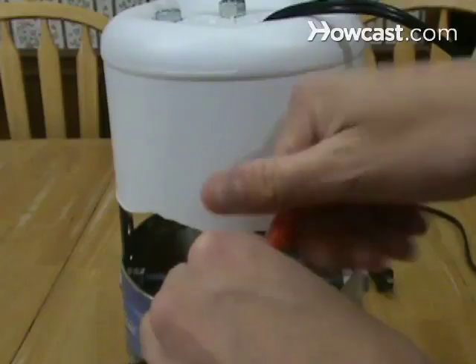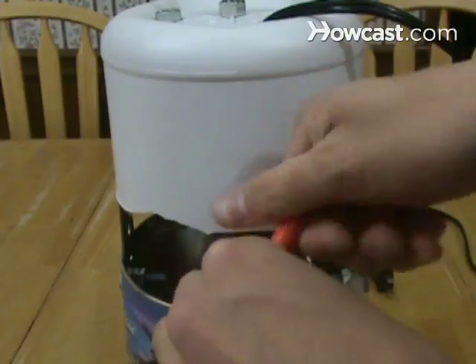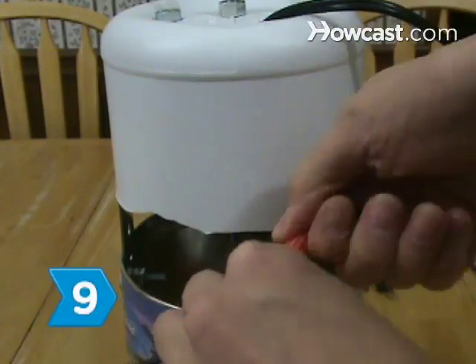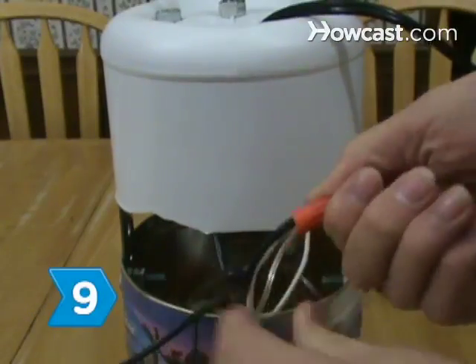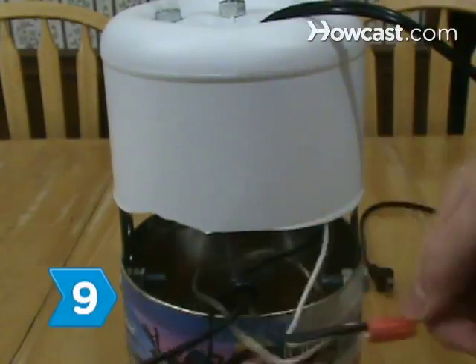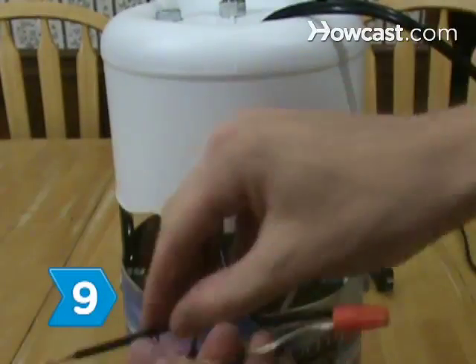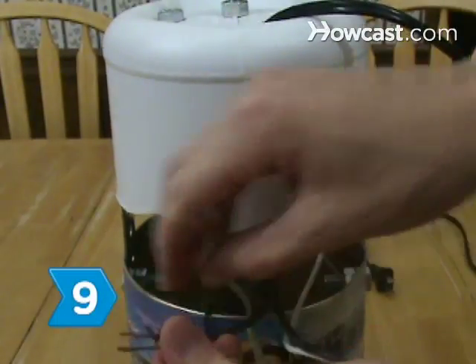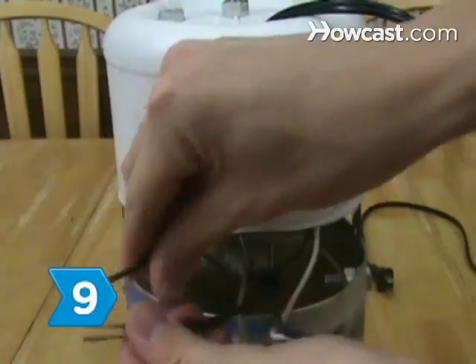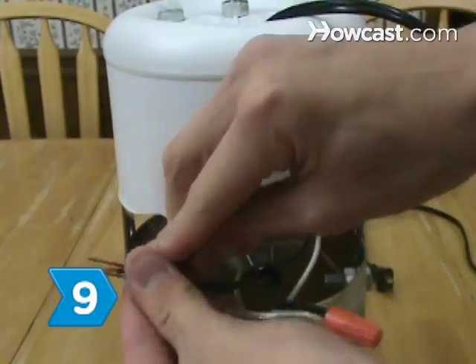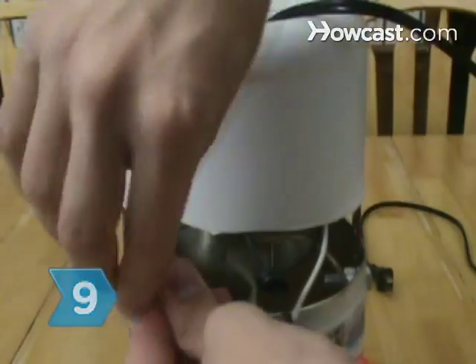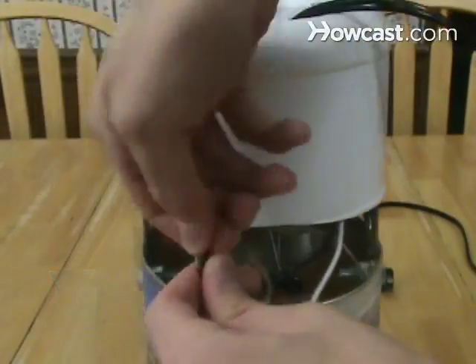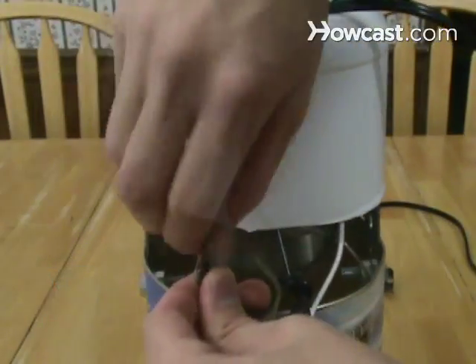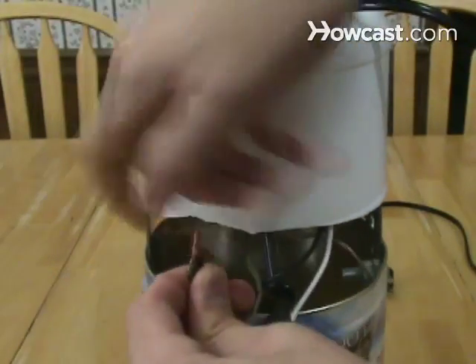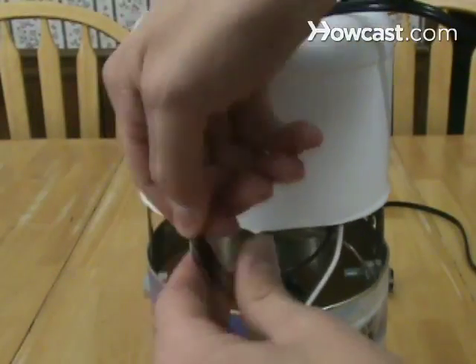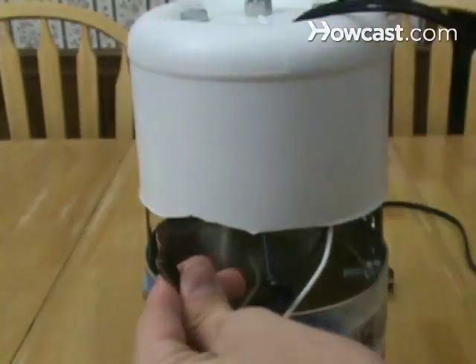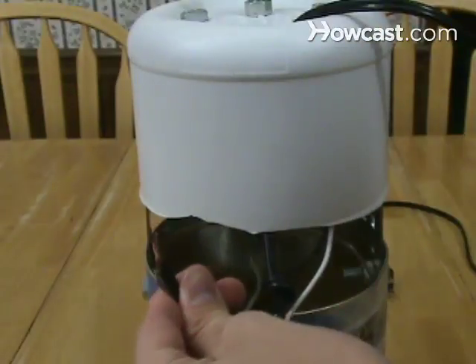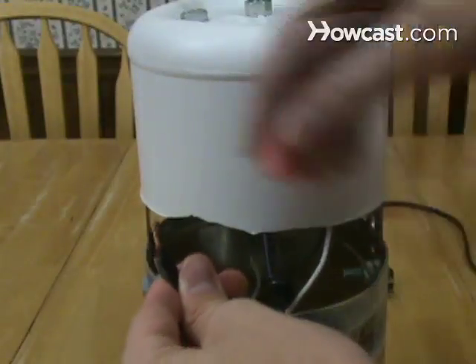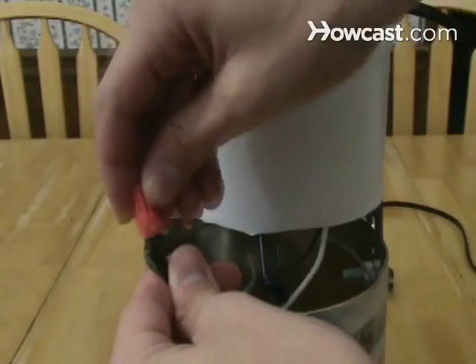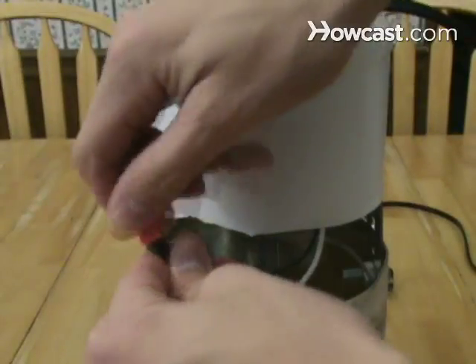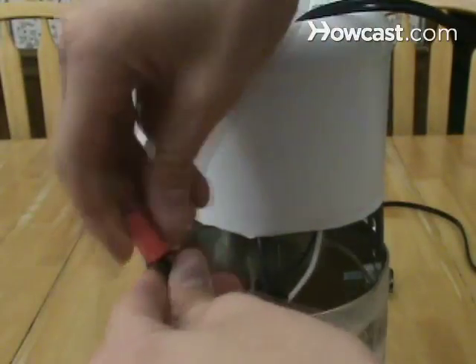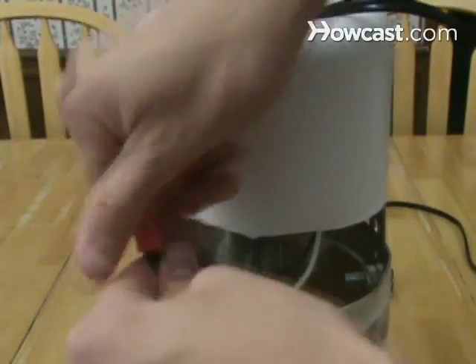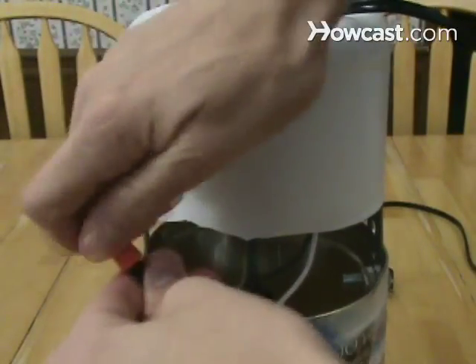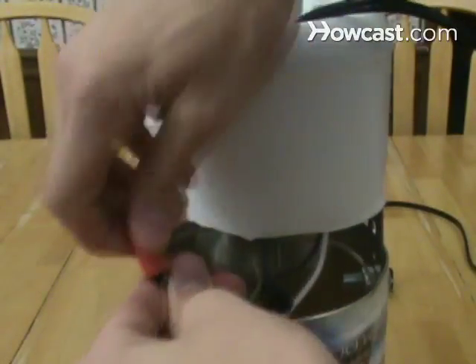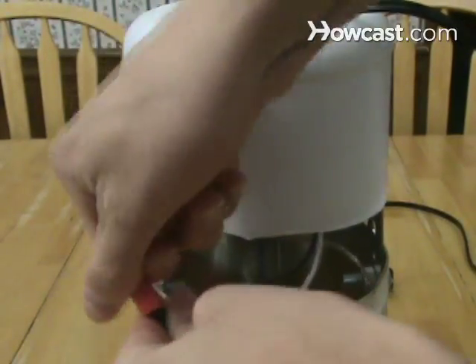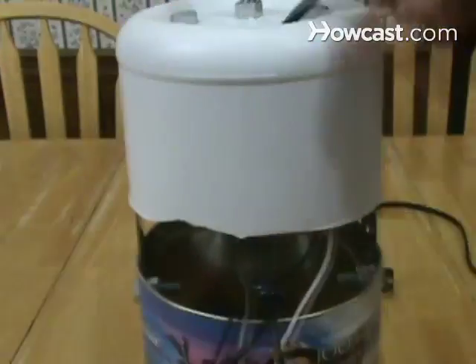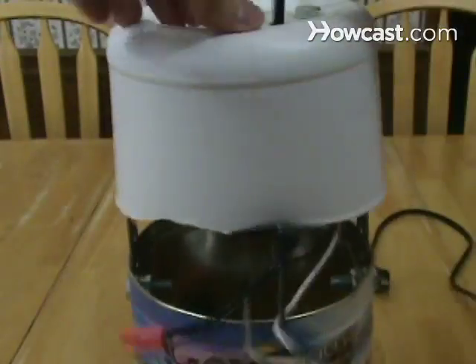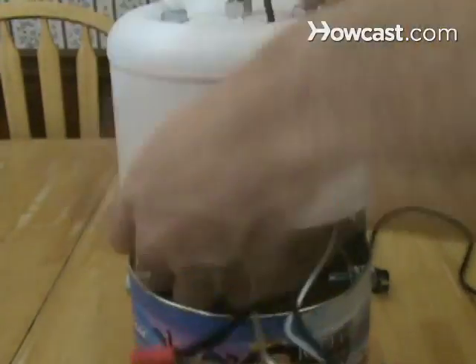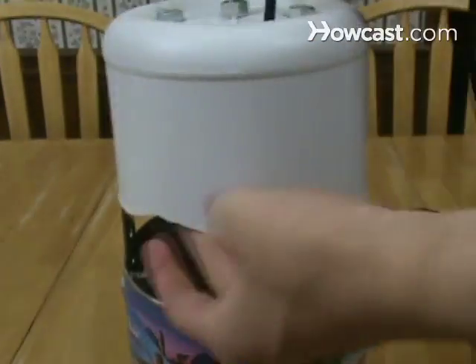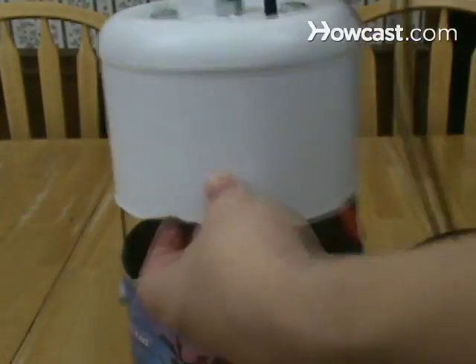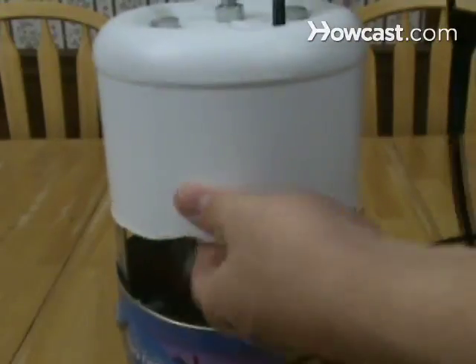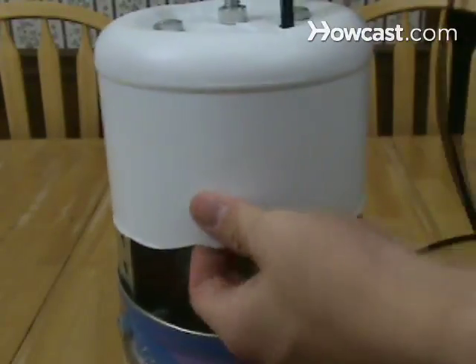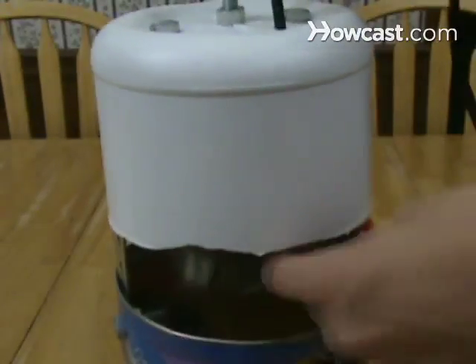Step 9. Touch the wires from the piece of the lamp cord that's taped to the bracket to the hot terminals to form a circuit between the motor, socket, and wall. Tighten the wires against the terminals with a screwdriver.